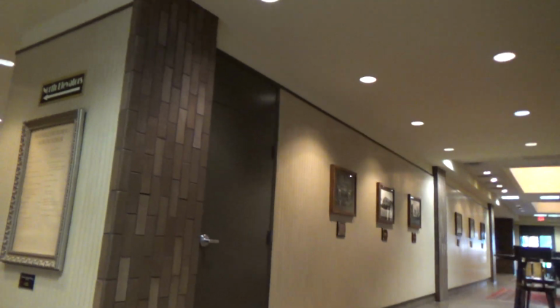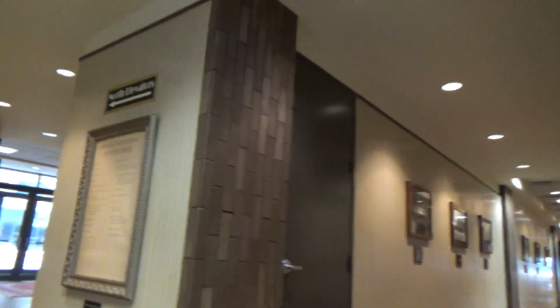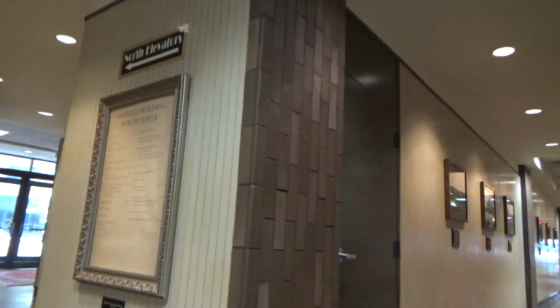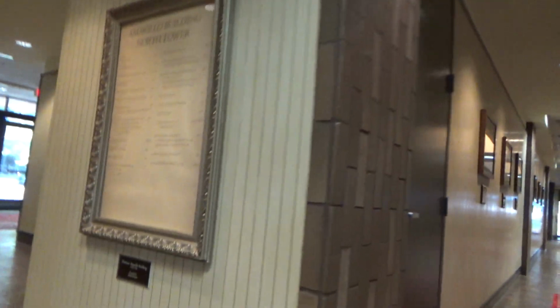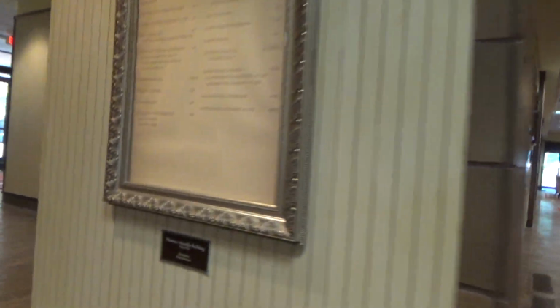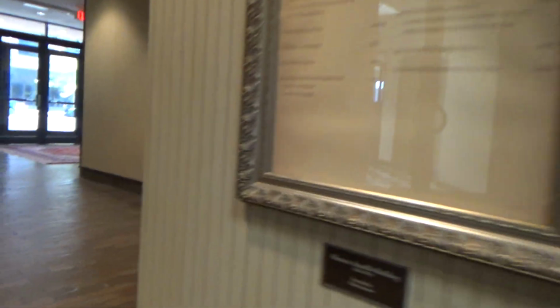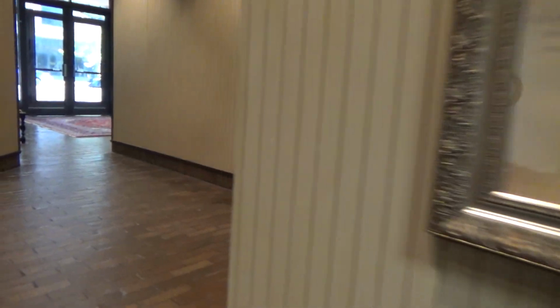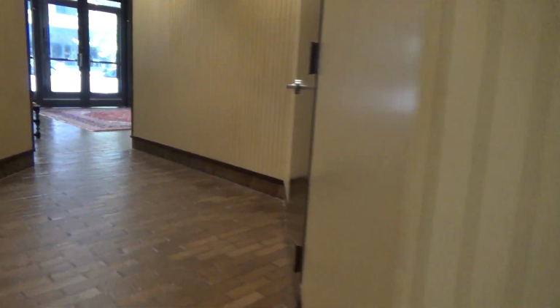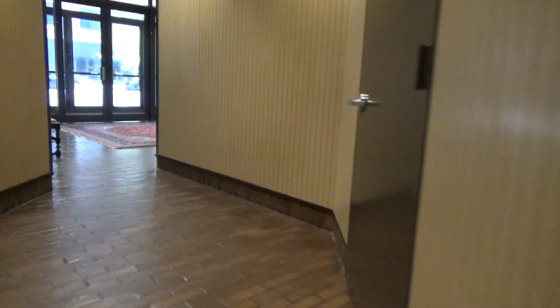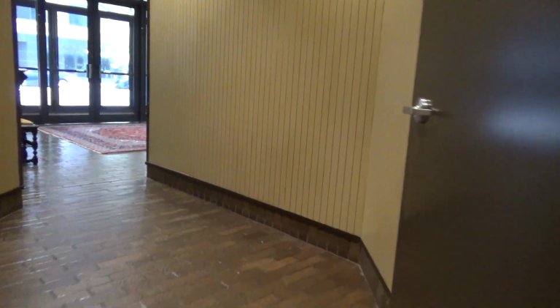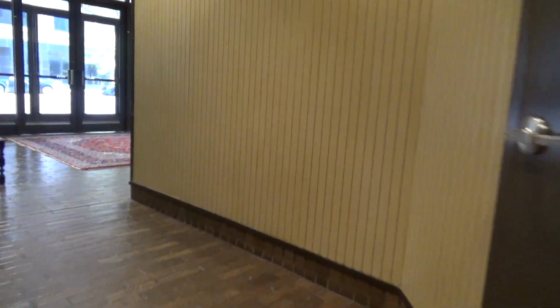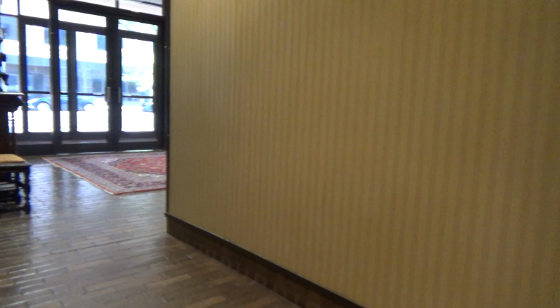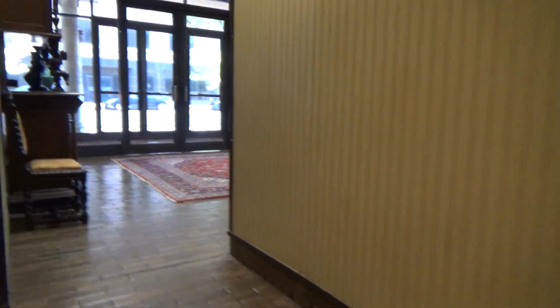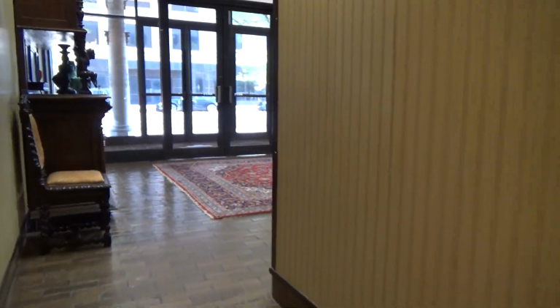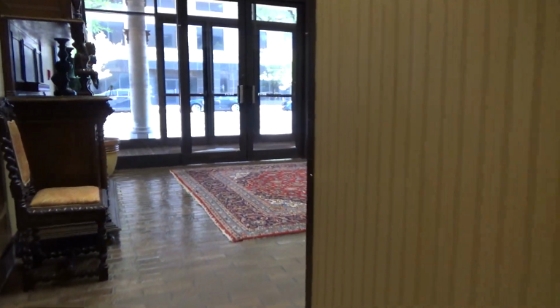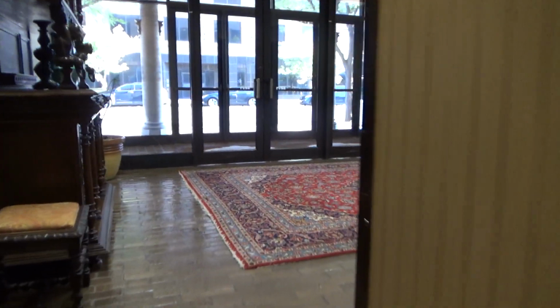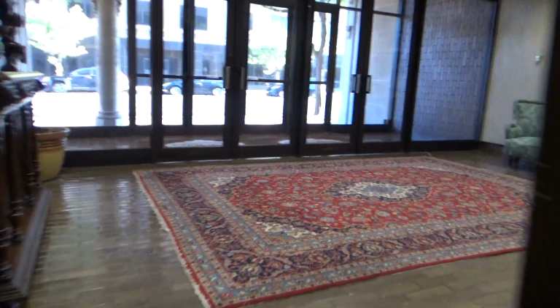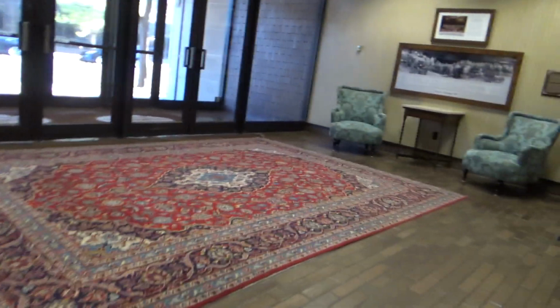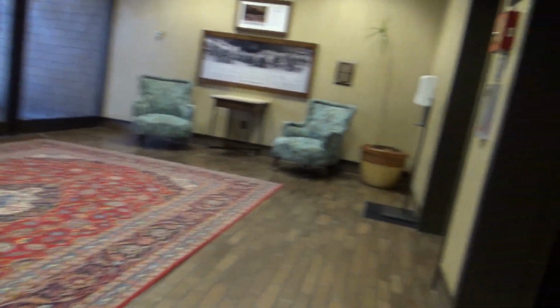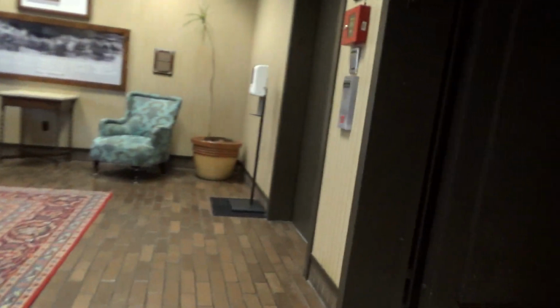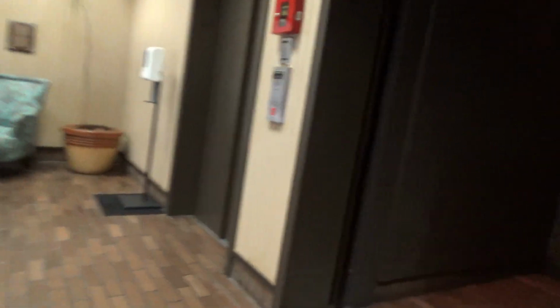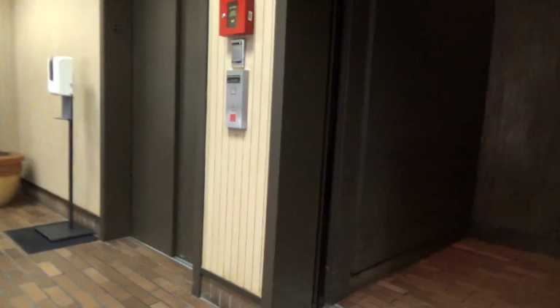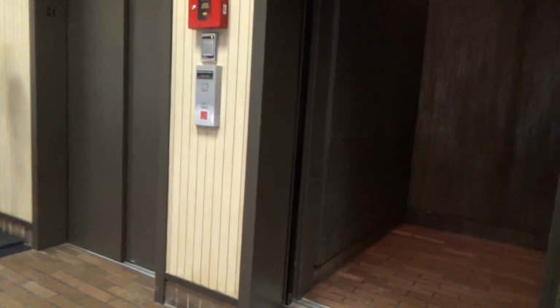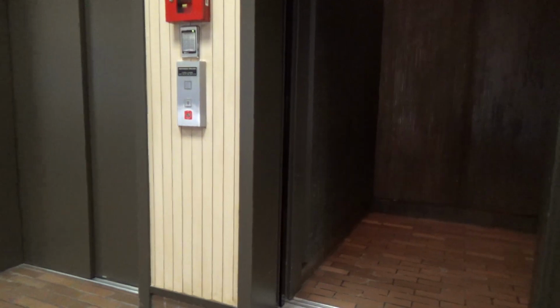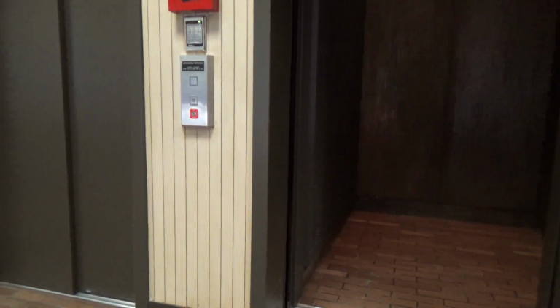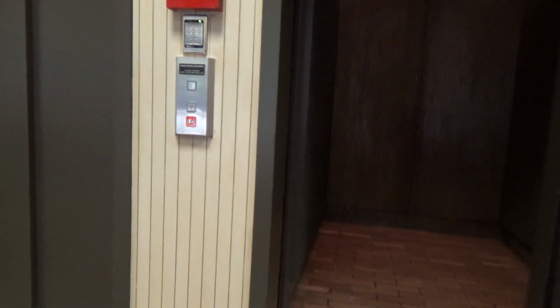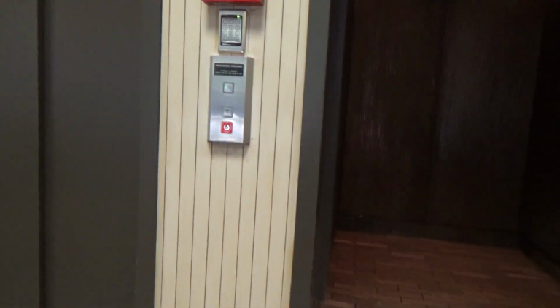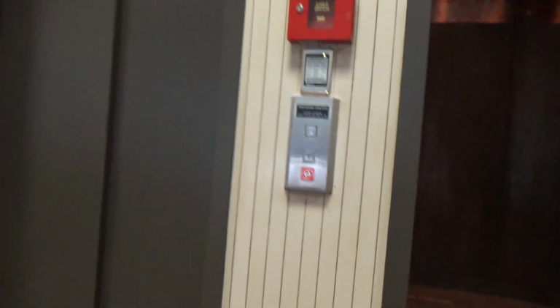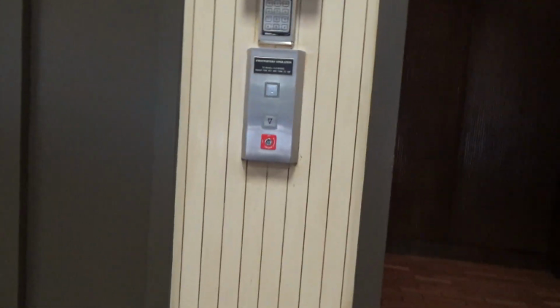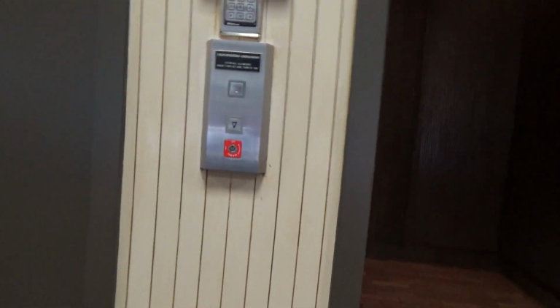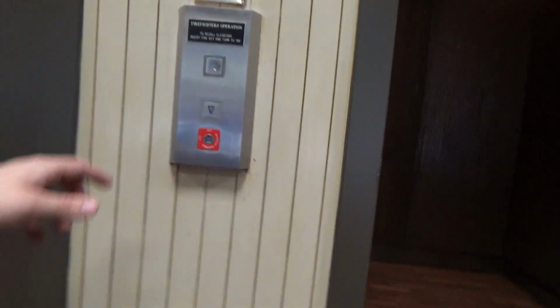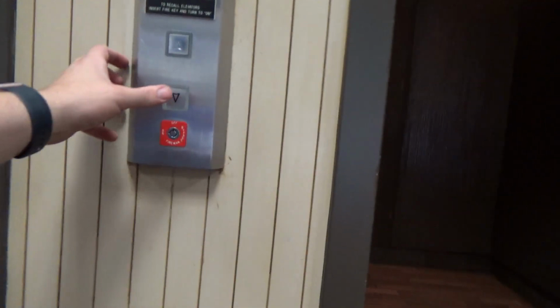These are the north elevators here at the Amarillo building here in Amarillo, Texas. Is it different? Interesting. Let's go down.